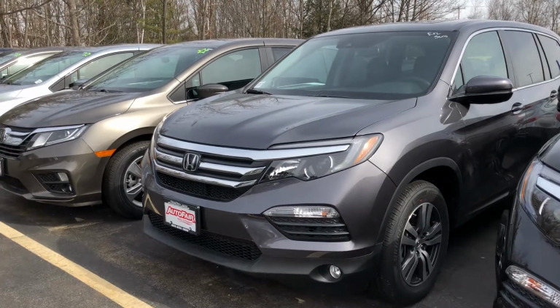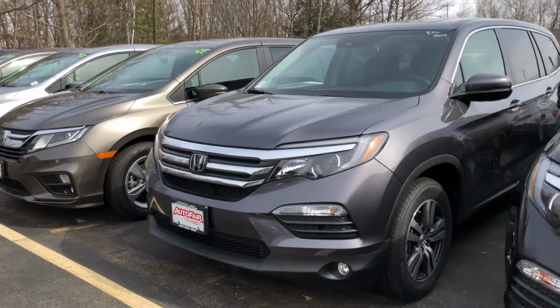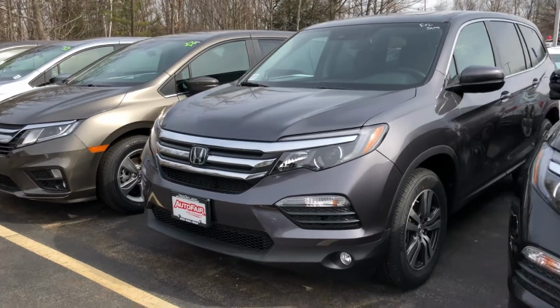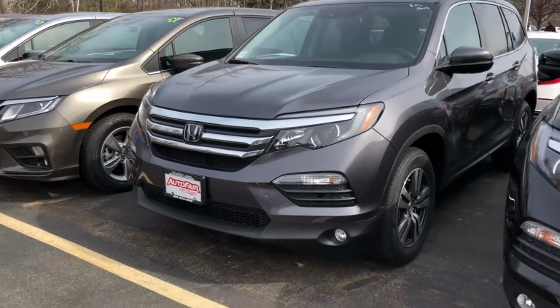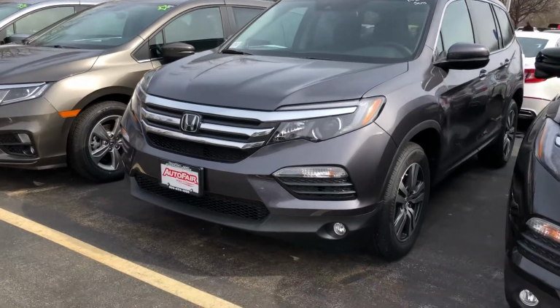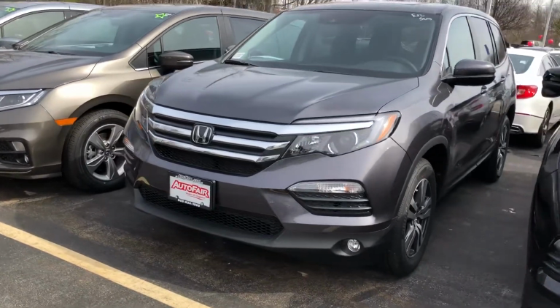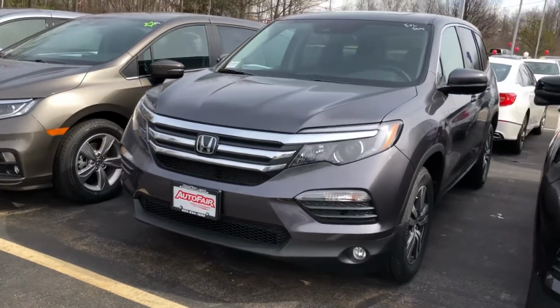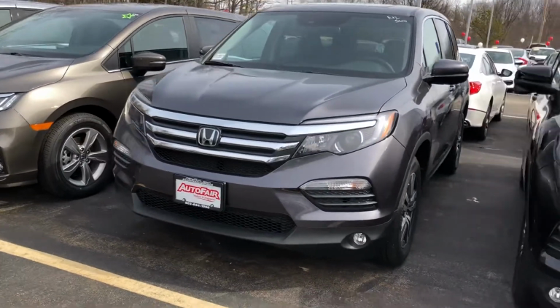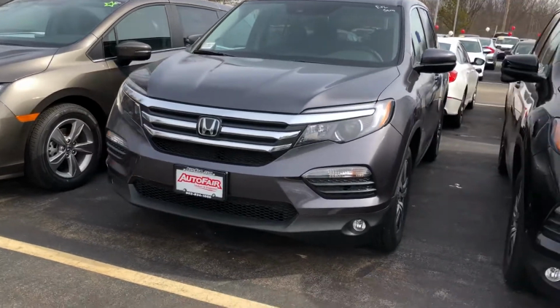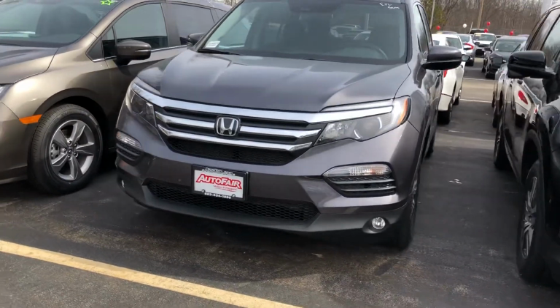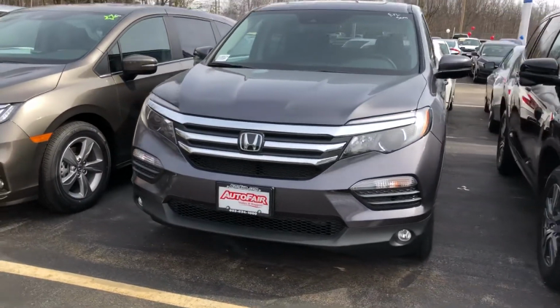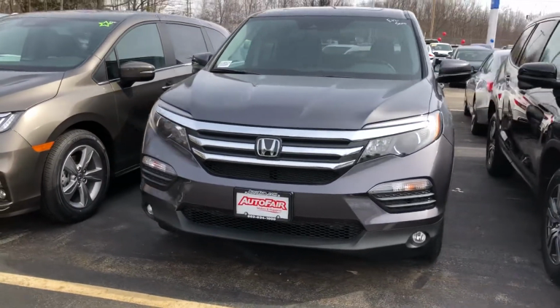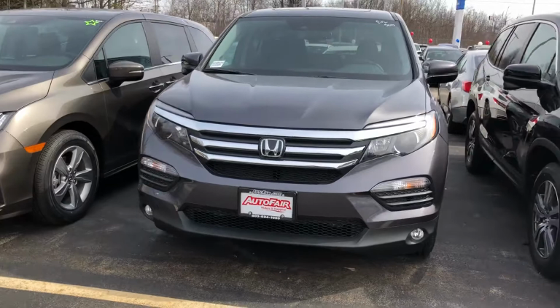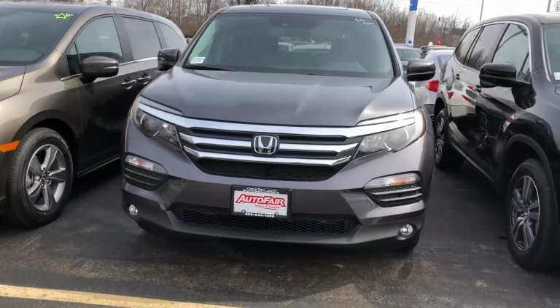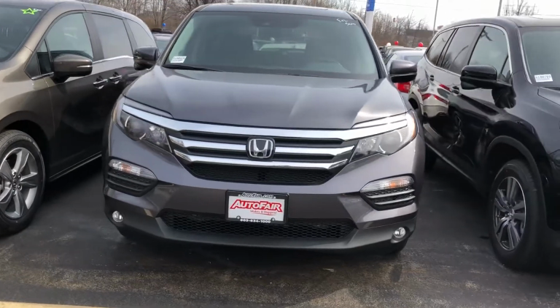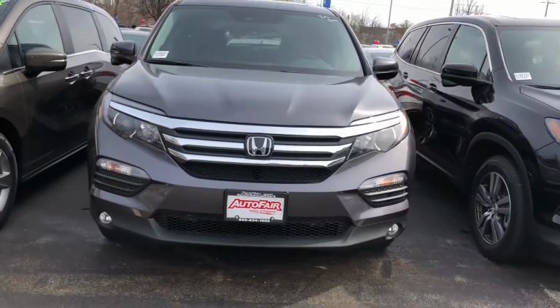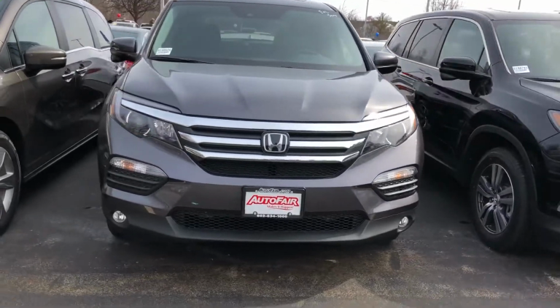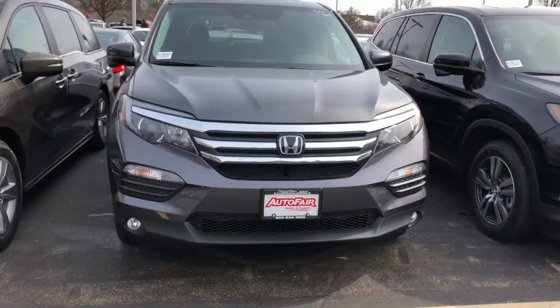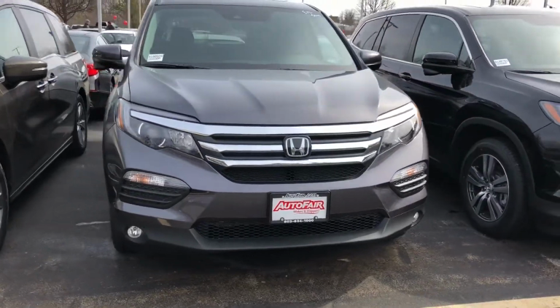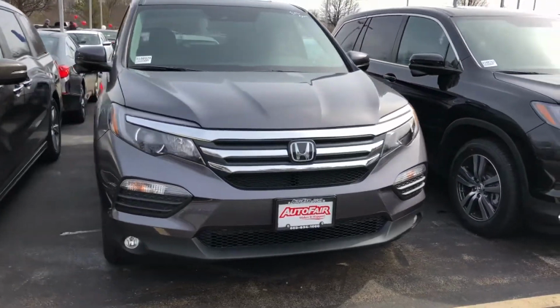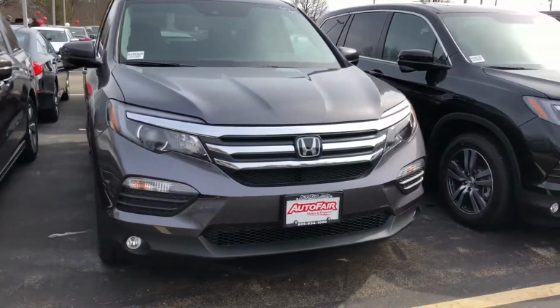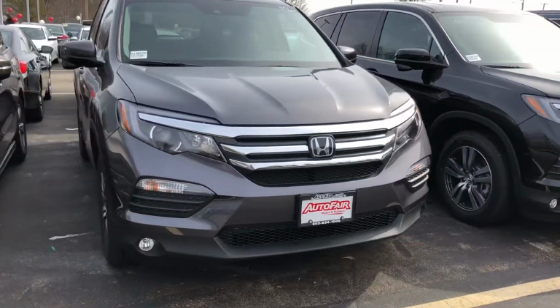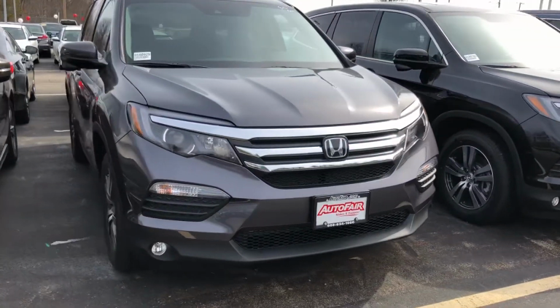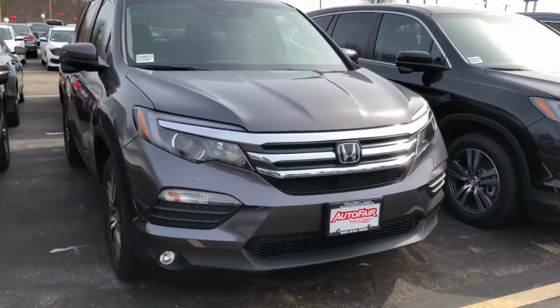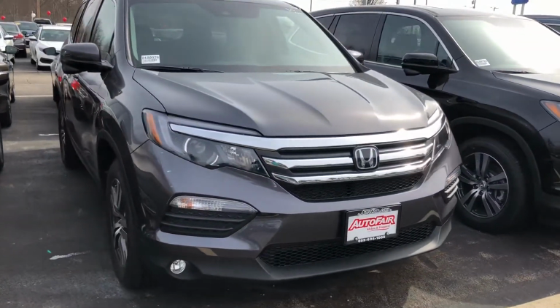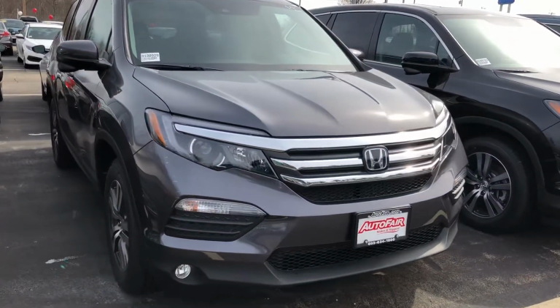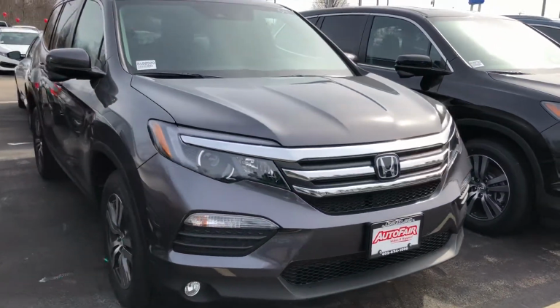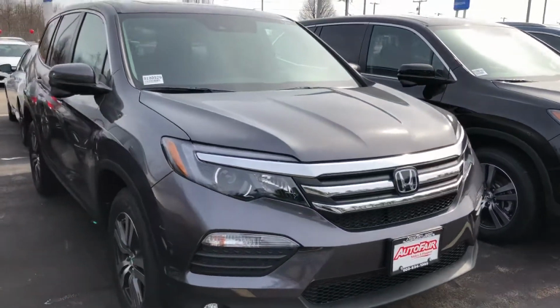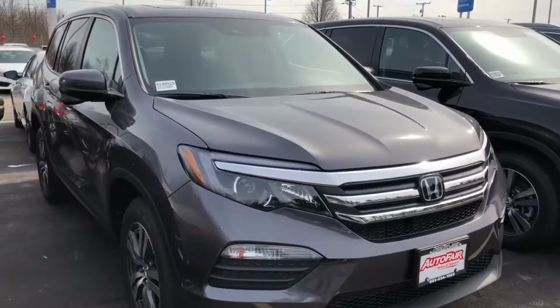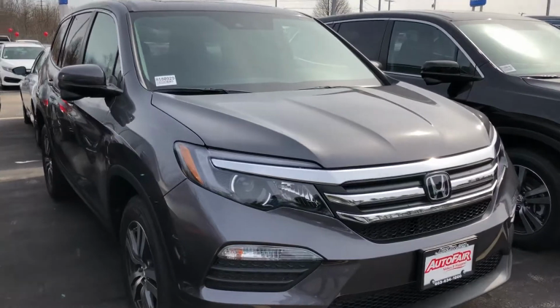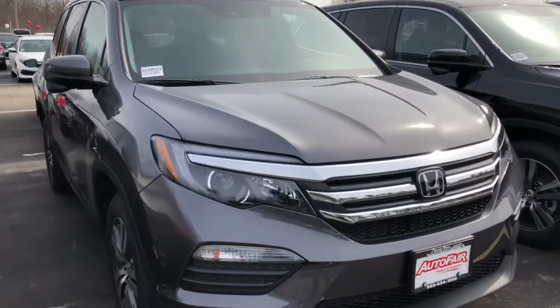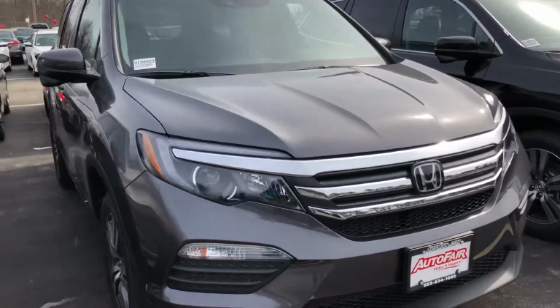Good morning, Ray. This is Debbie from Outerfair Honda in Manchester, New Hampshire, and this is the 2018 Honda Pilot with Sensing EXL that you are looking at.